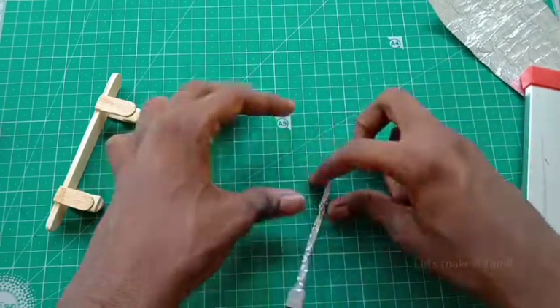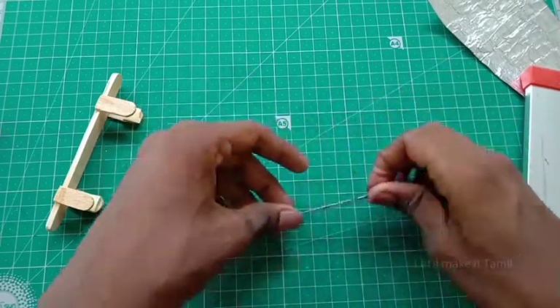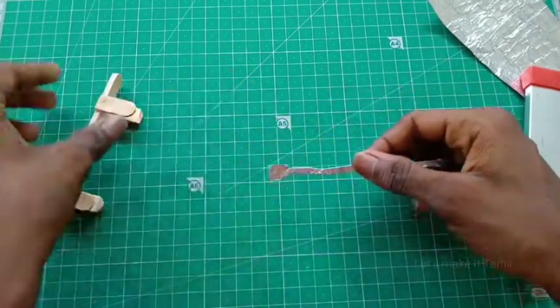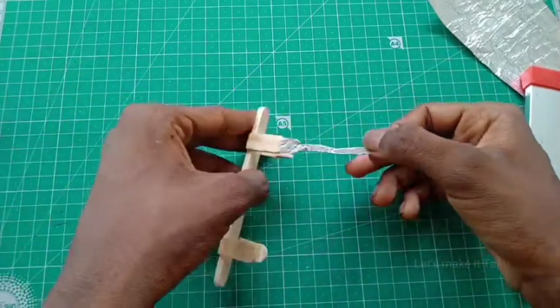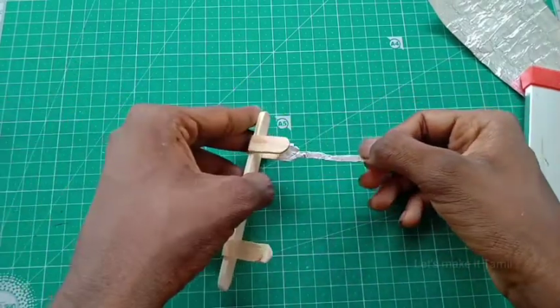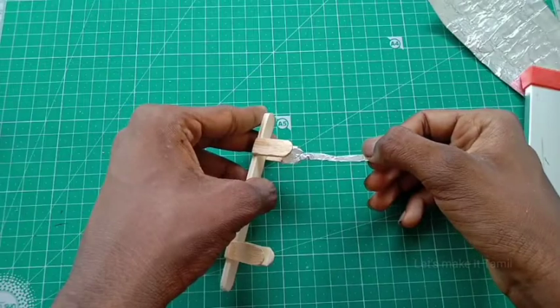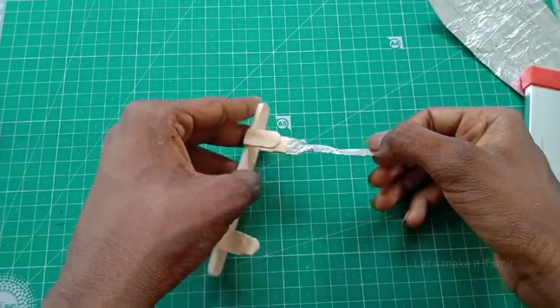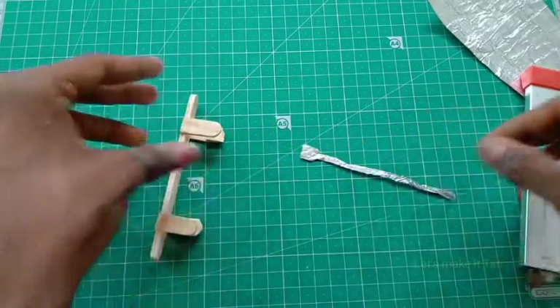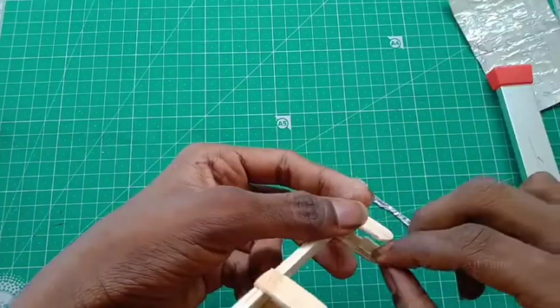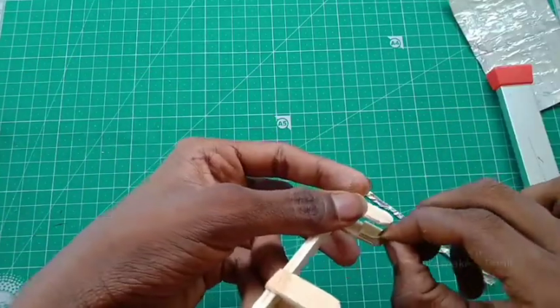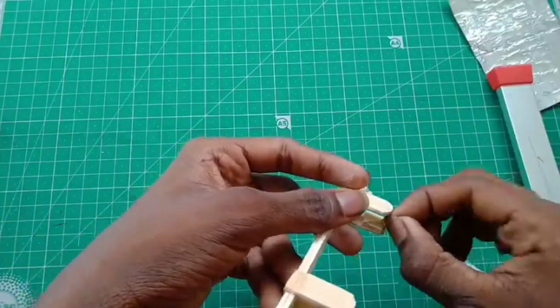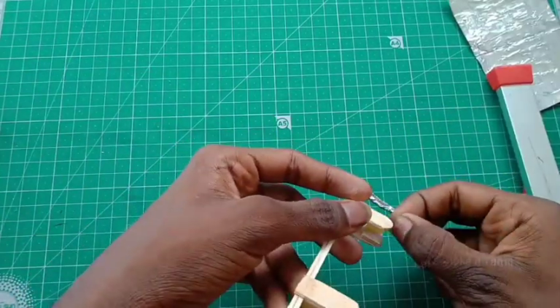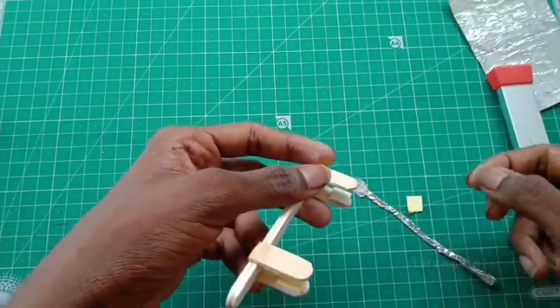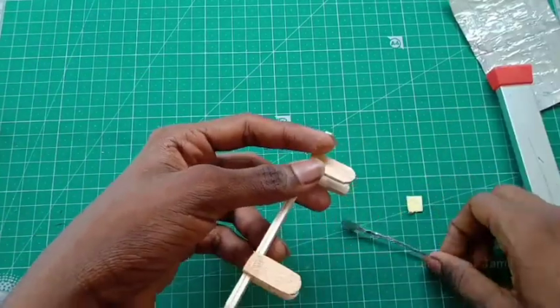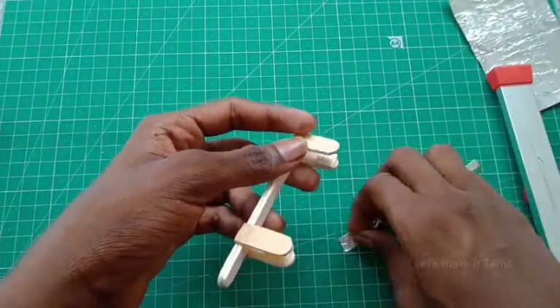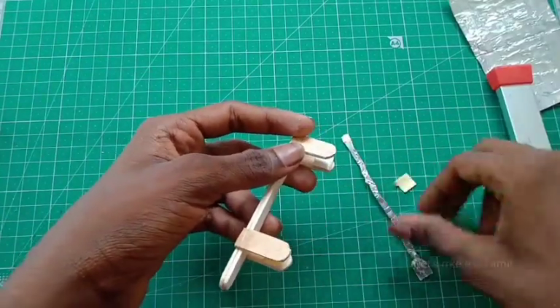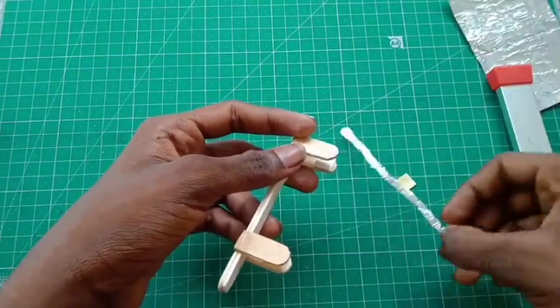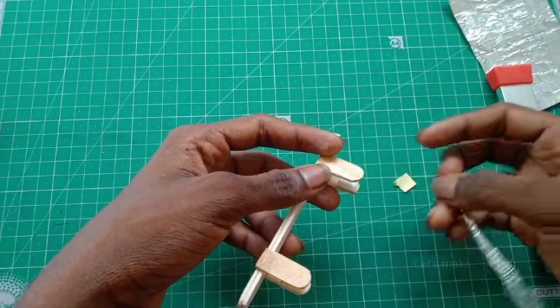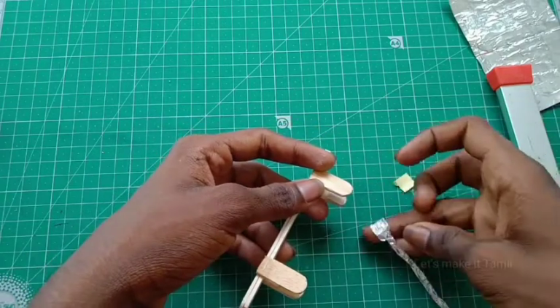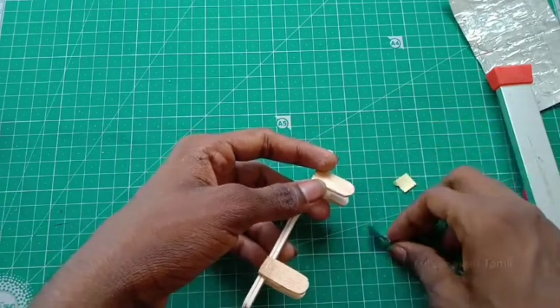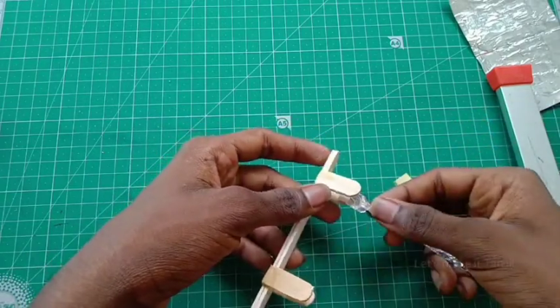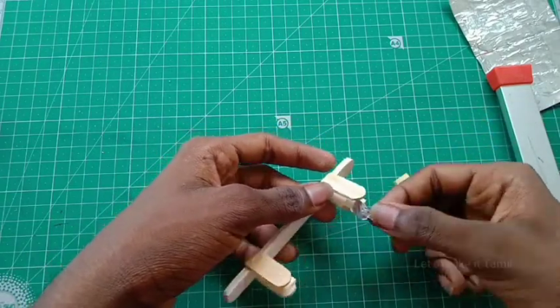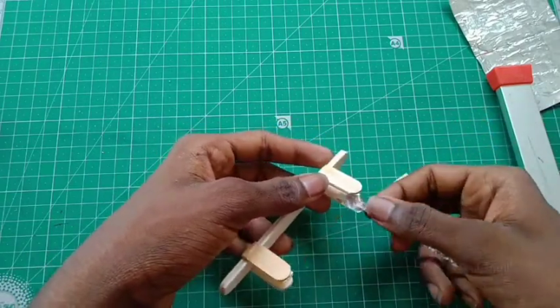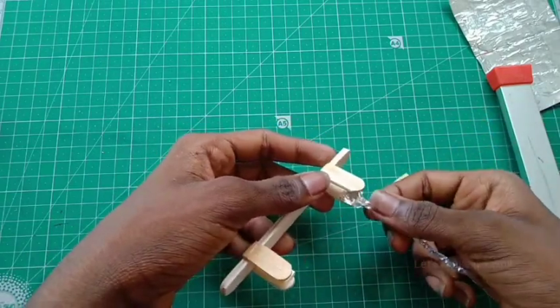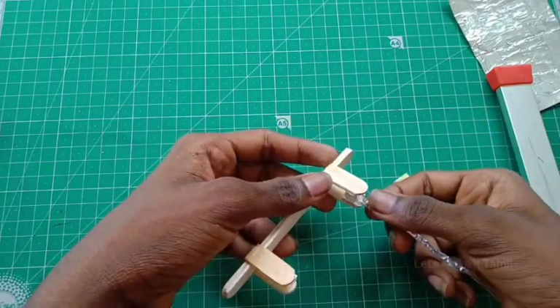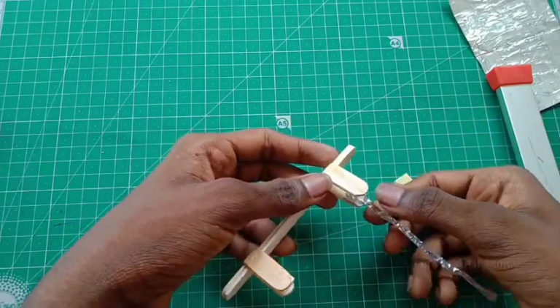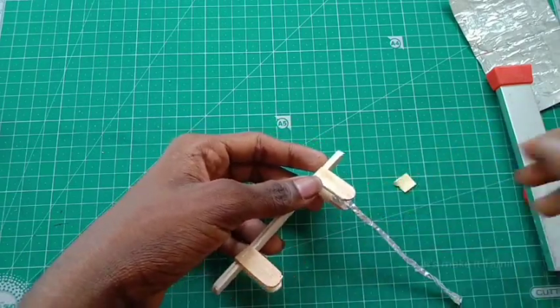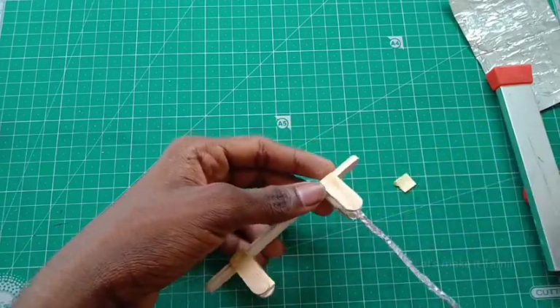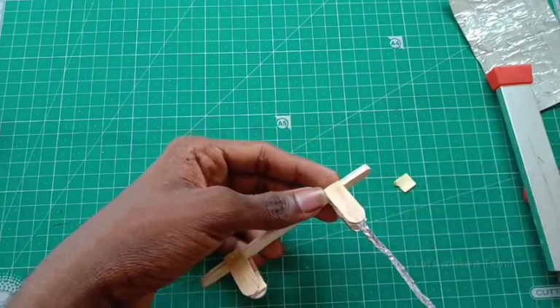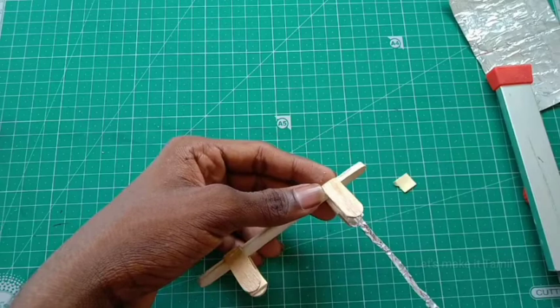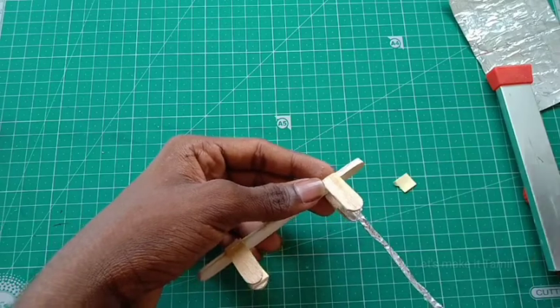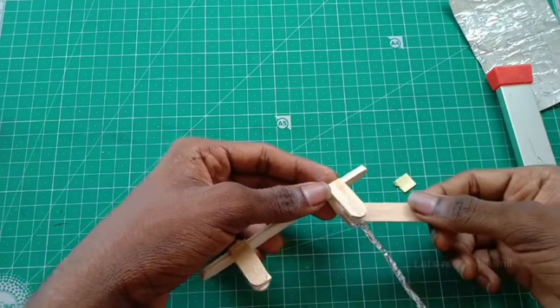Now I'm going to attach it with double-sided tape. We have to cut it a little bit and then put it in a little more. That is a double set.